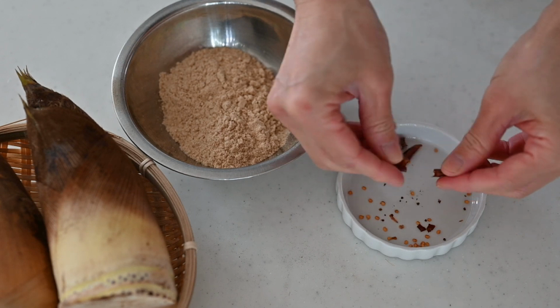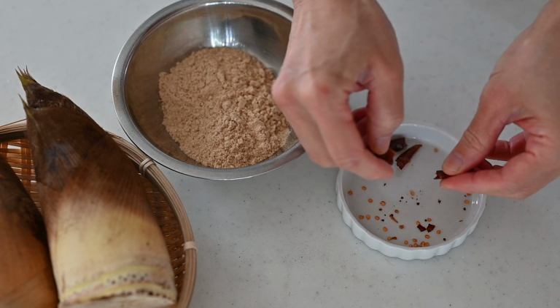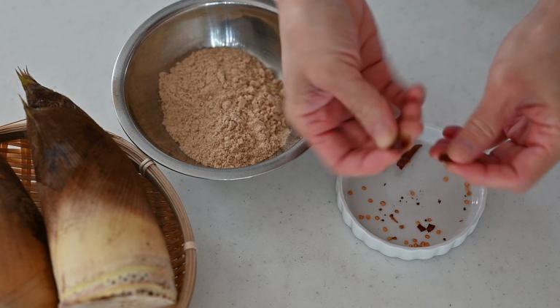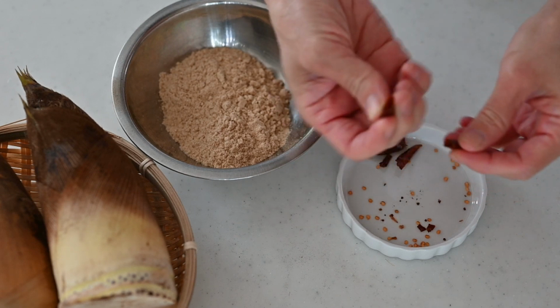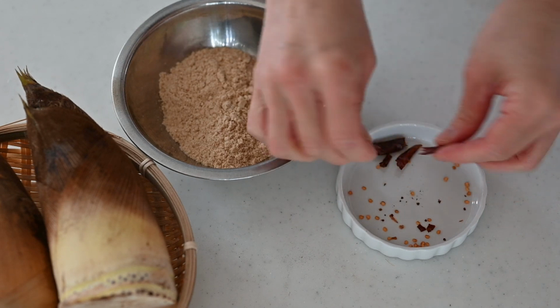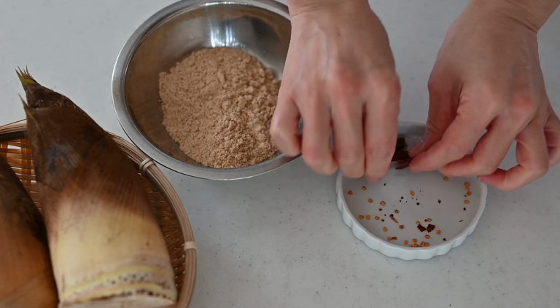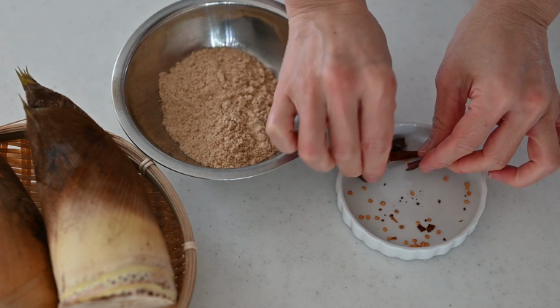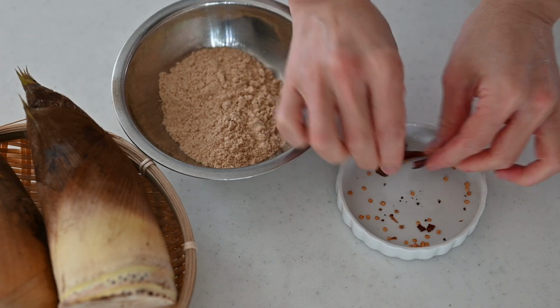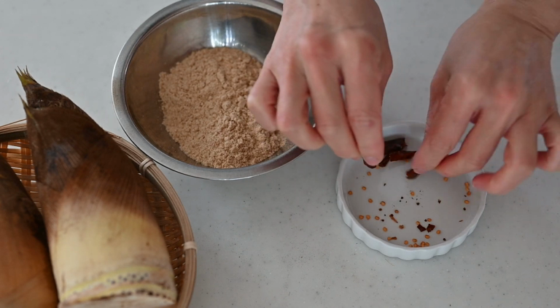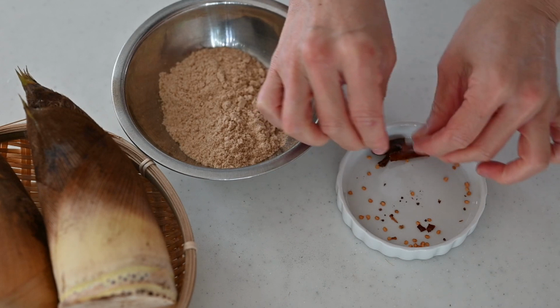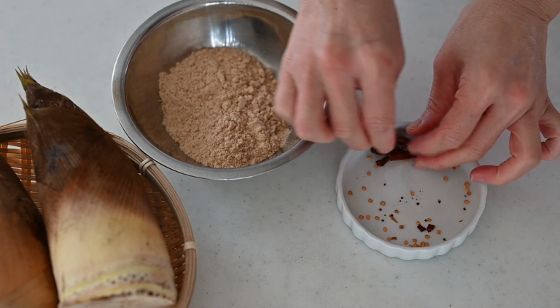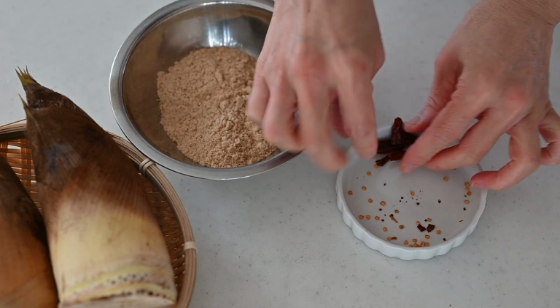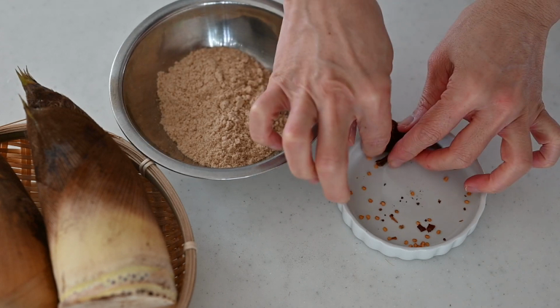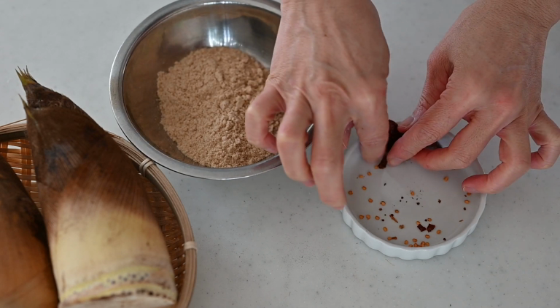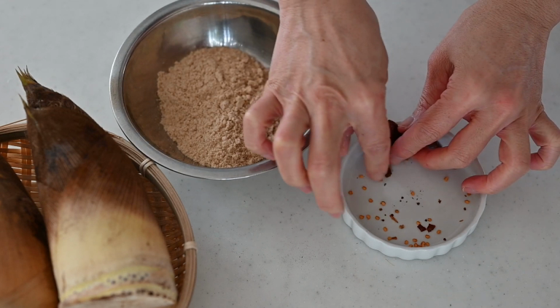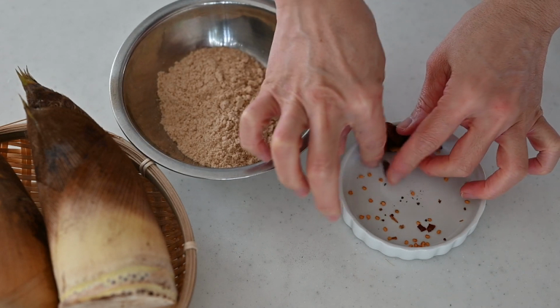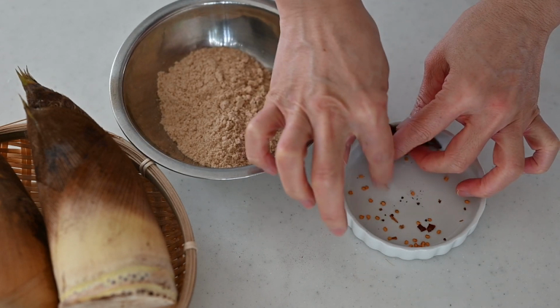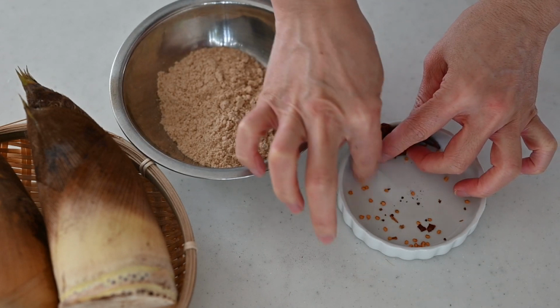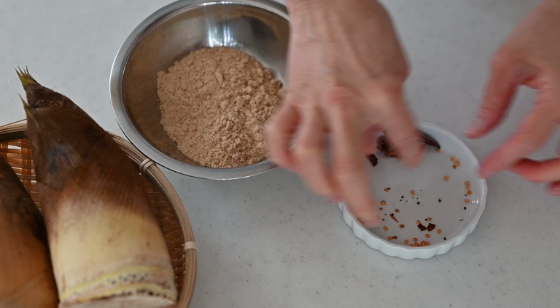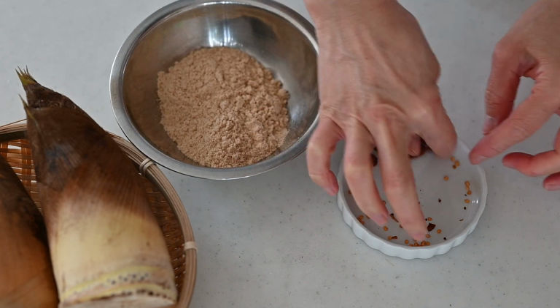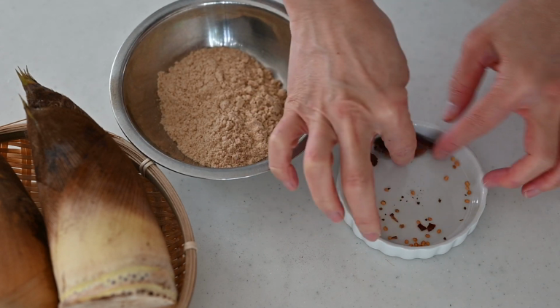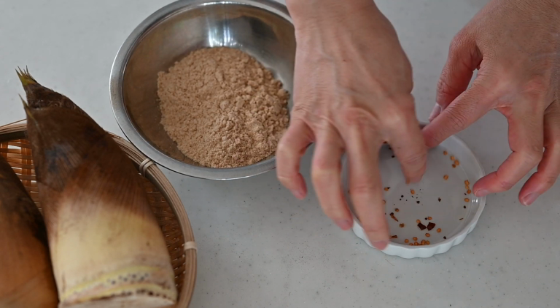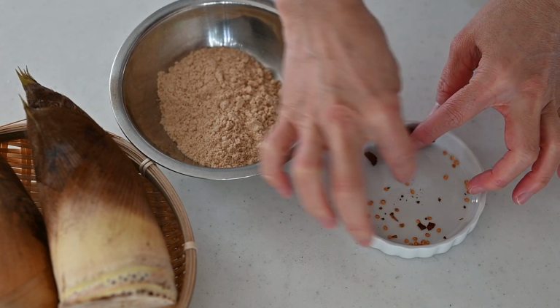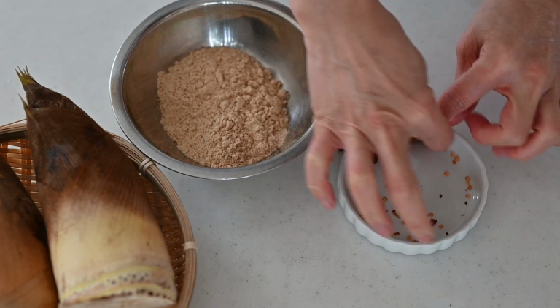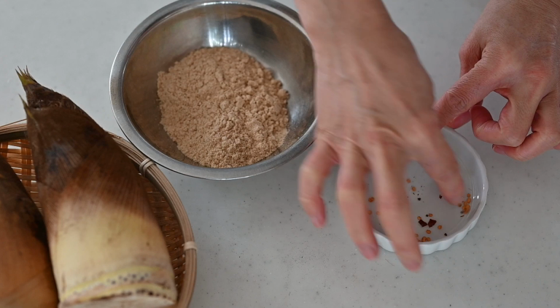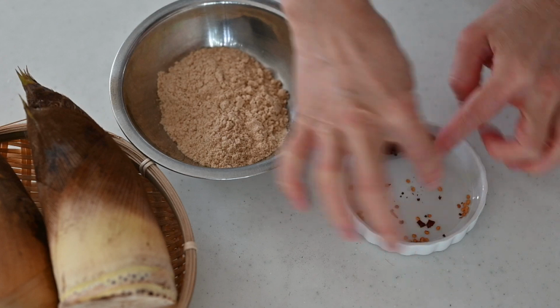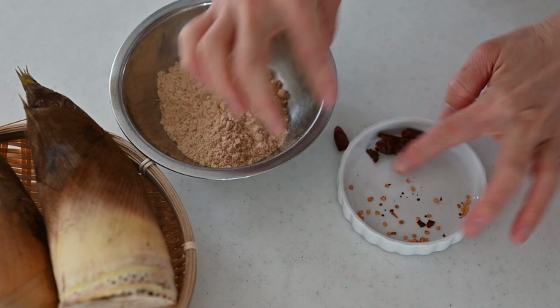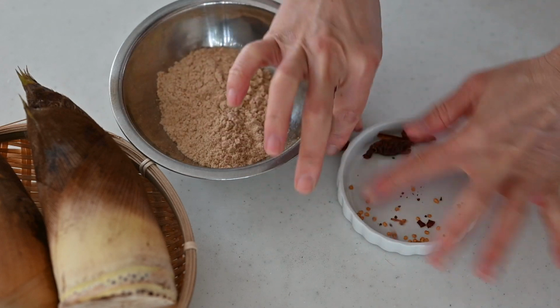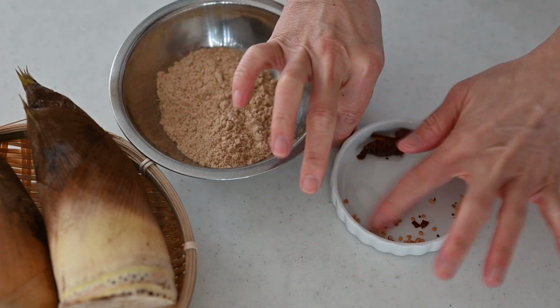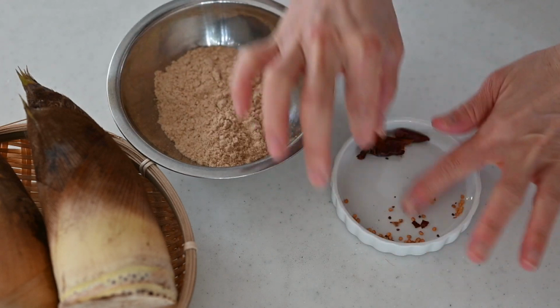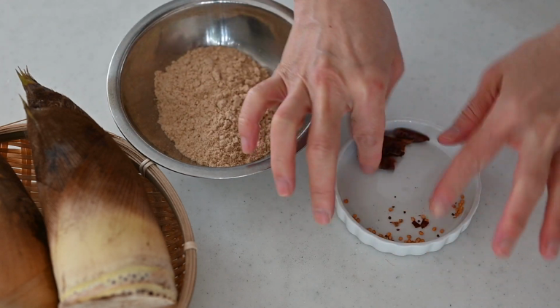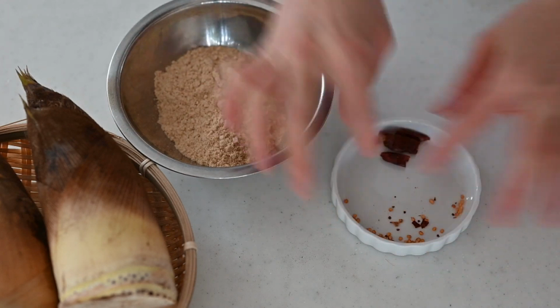Bamboo shoot is taken in the morning and then brought to market right away. We should cook it as soon as possible before harshness grows. Now let's cook the bamboo shoot.